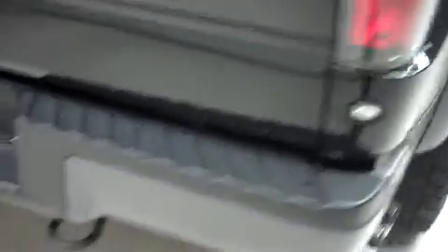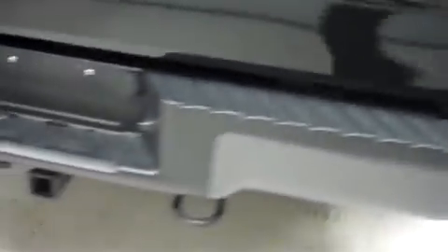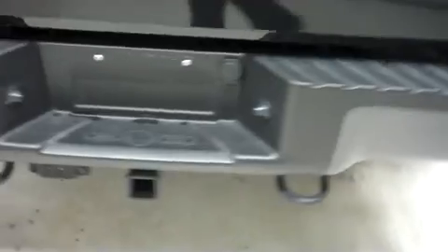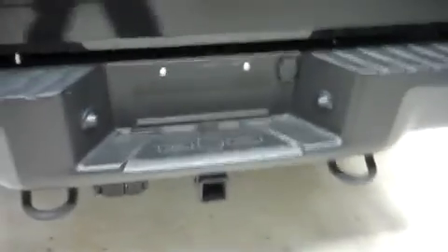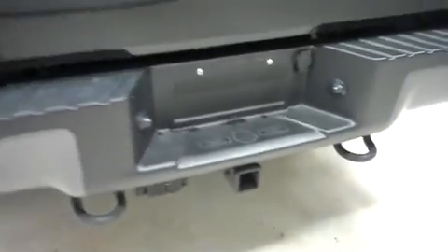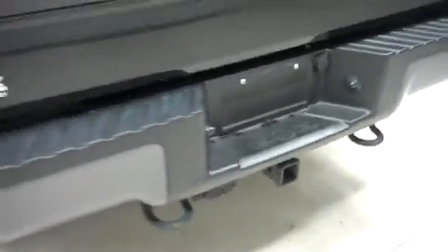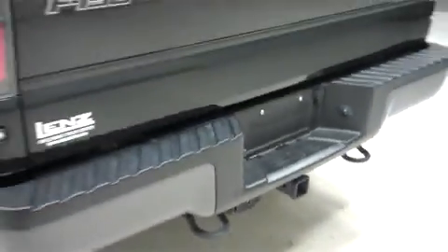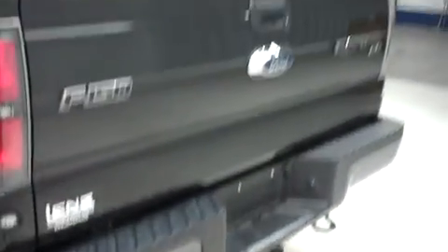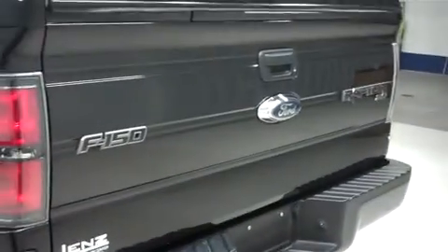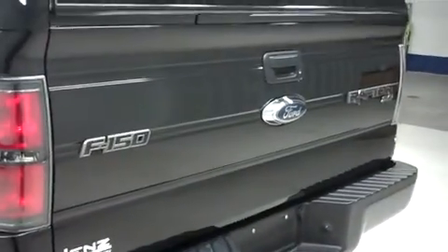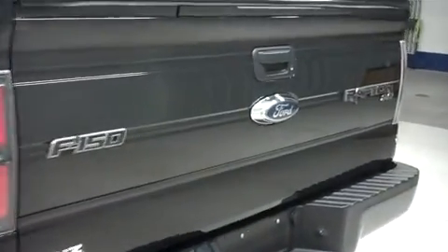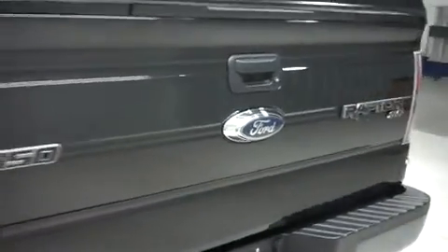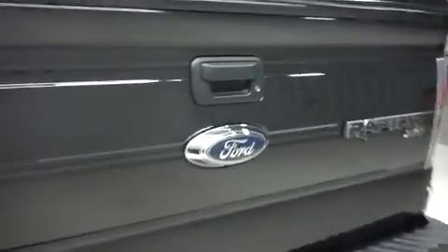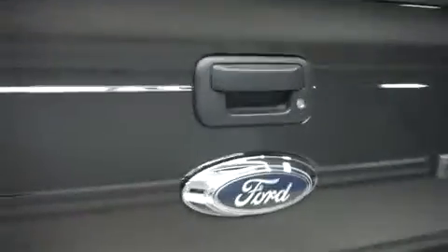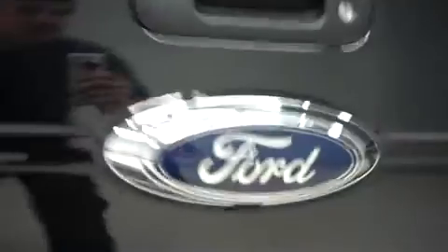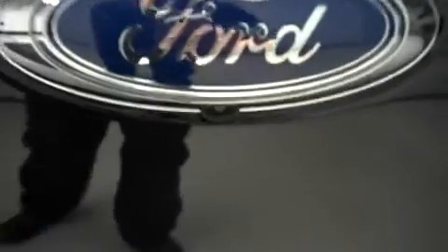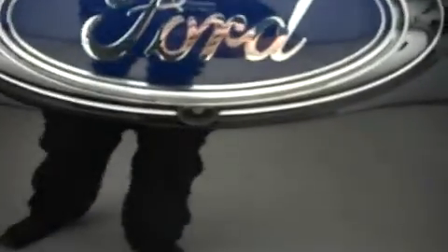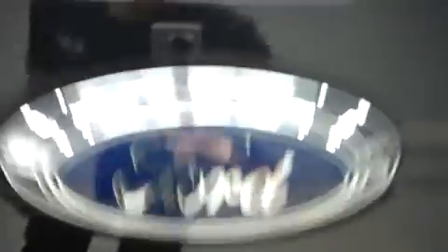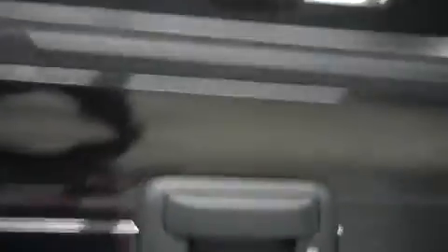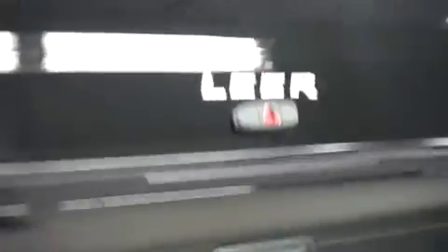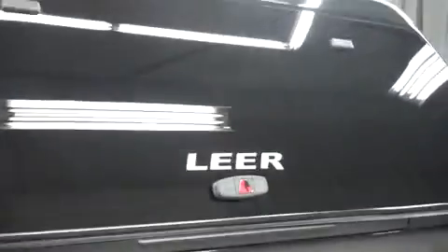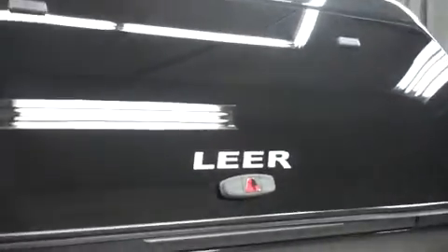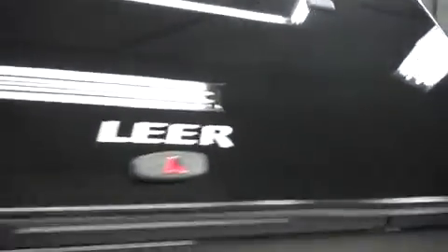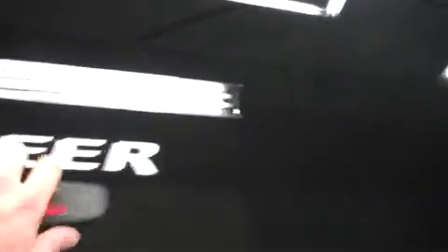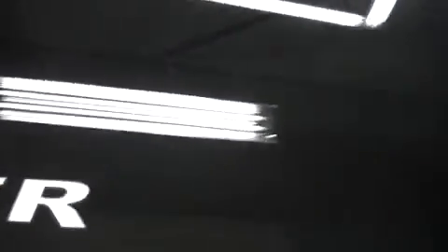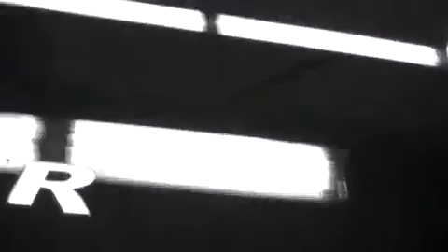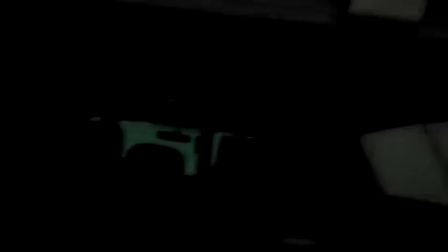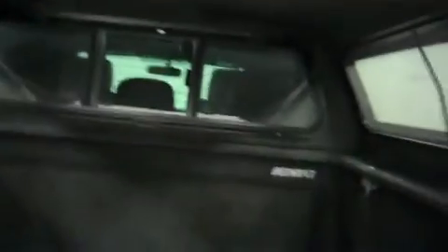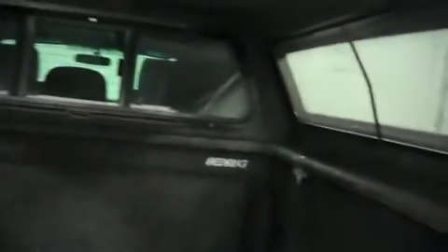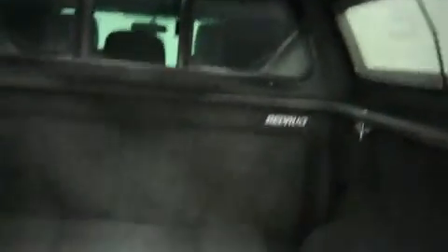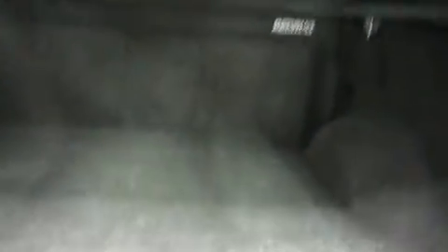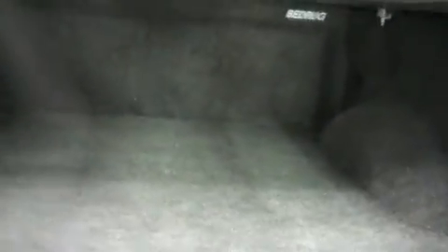This F-150 has the factory bumper and towing package, as well as a locking step-assist tailgate with a reverse camera. This F-150 also has a Lear topper, and inside it has a bed rug.